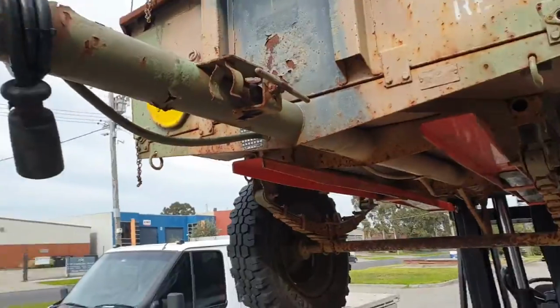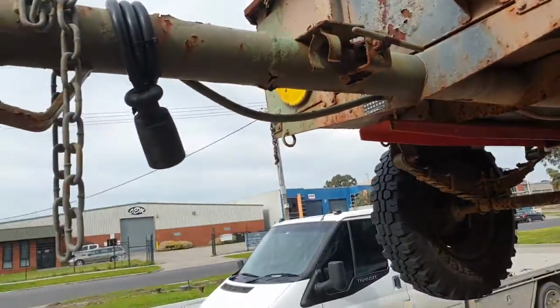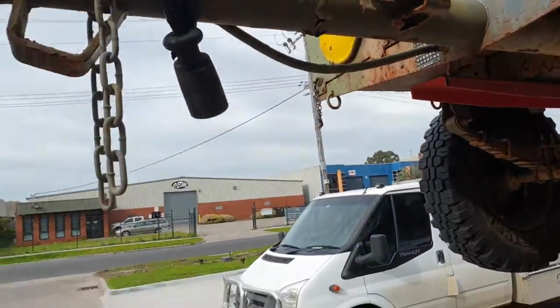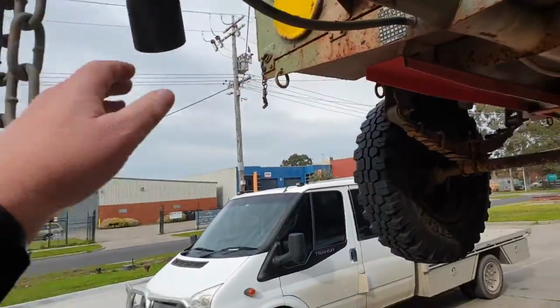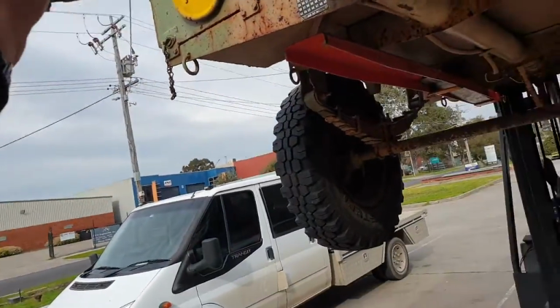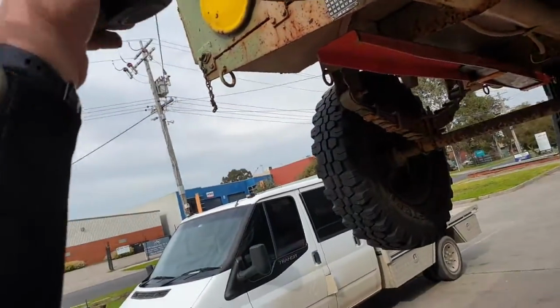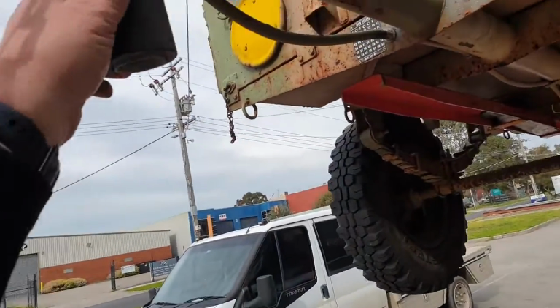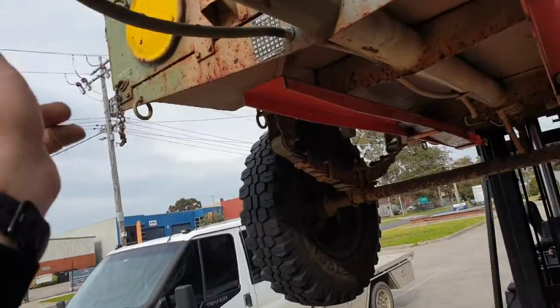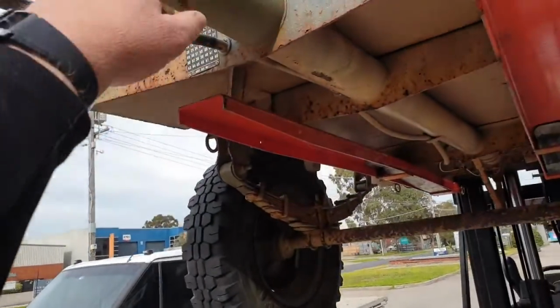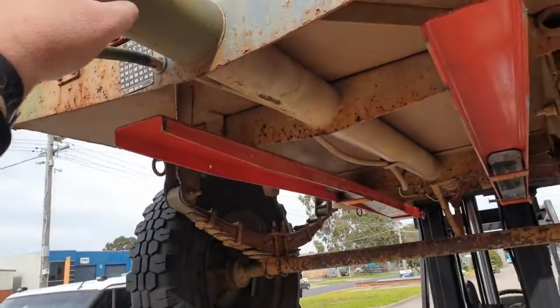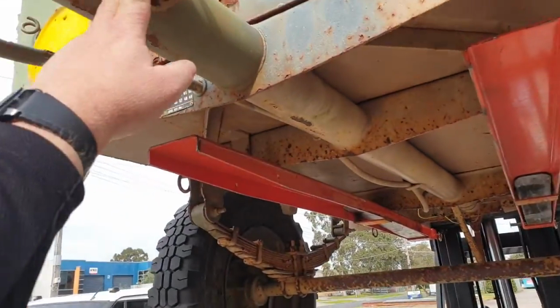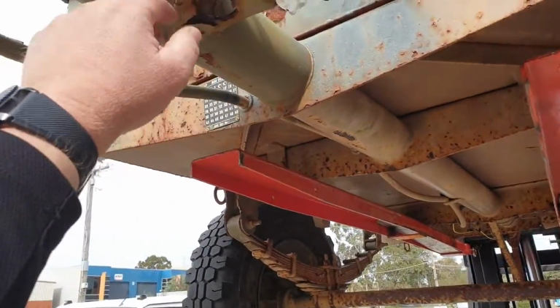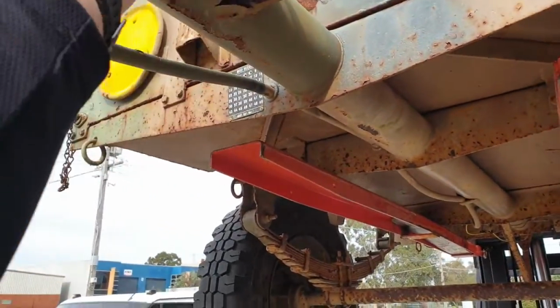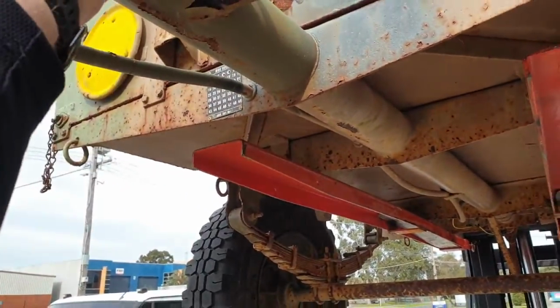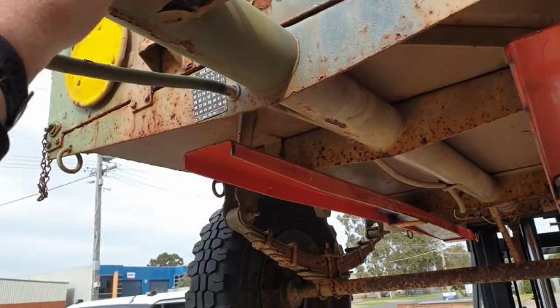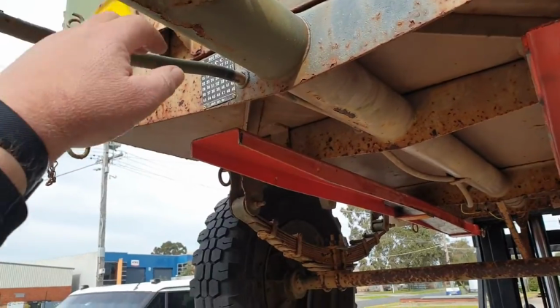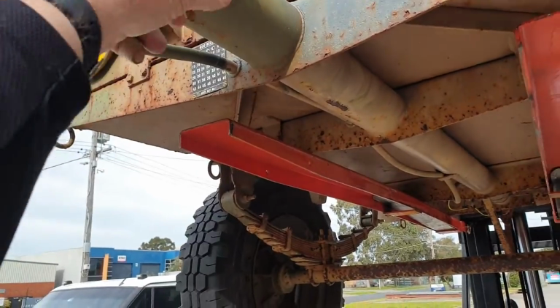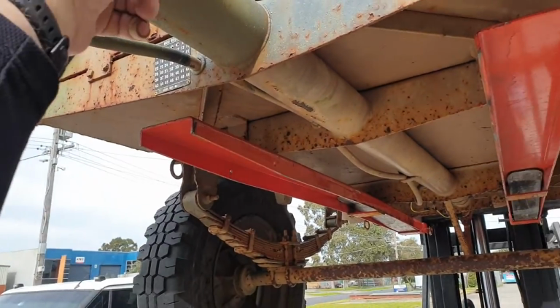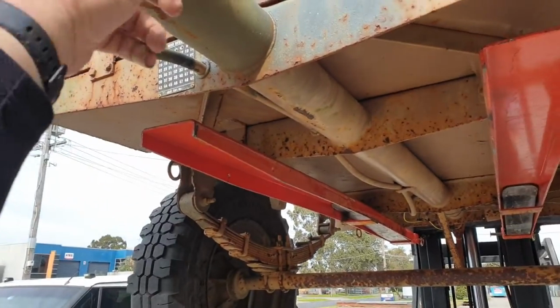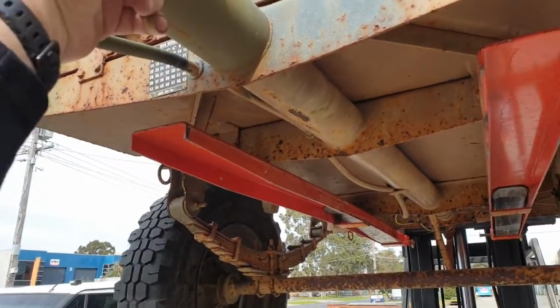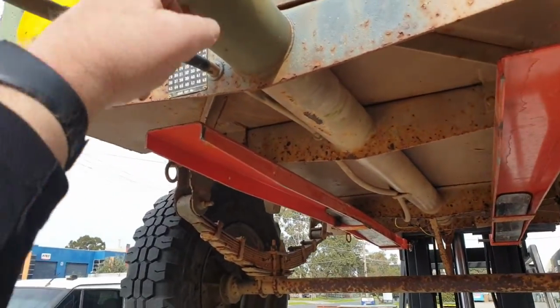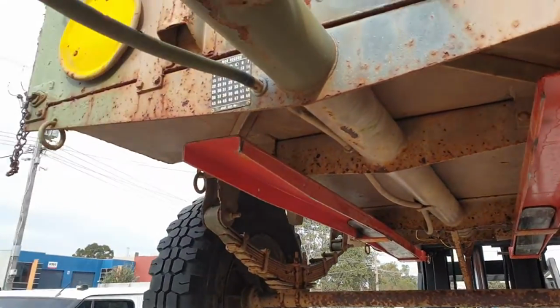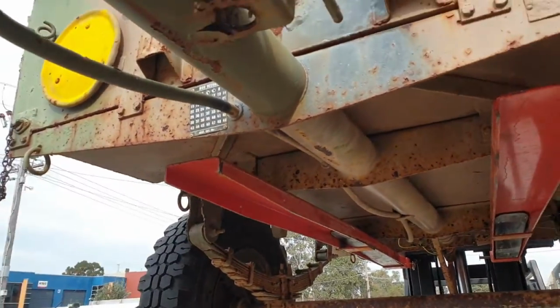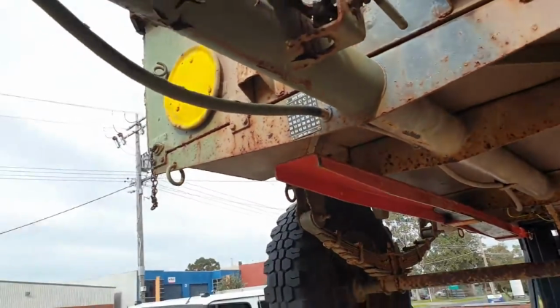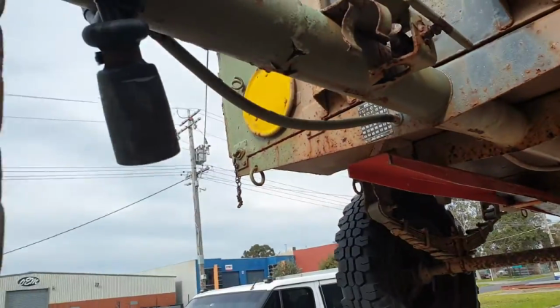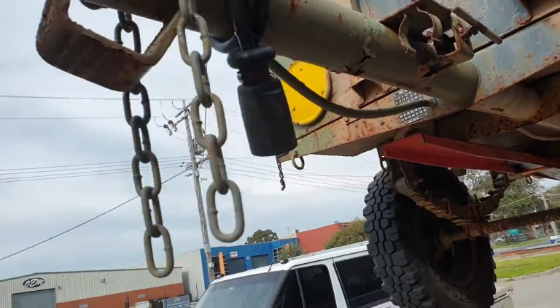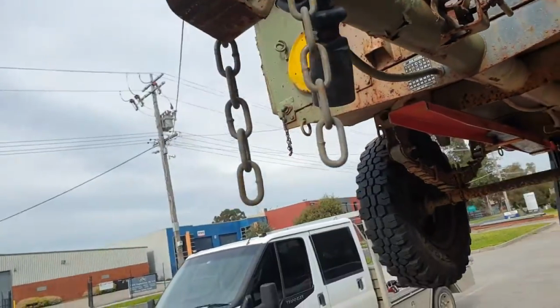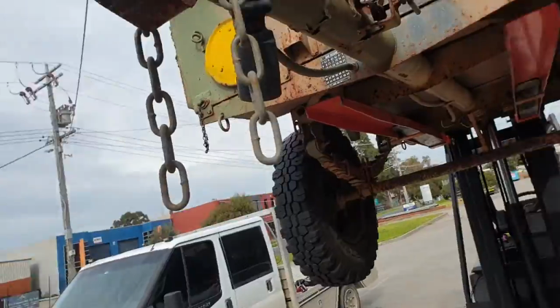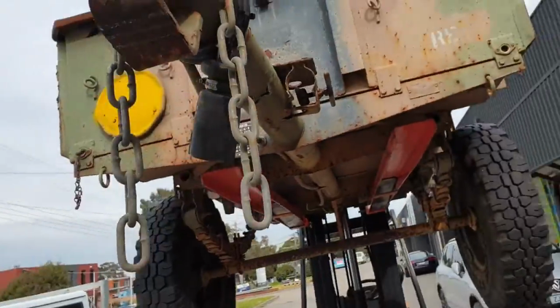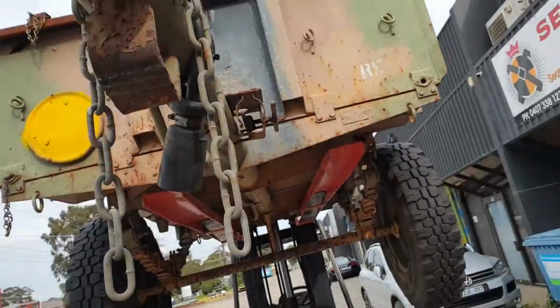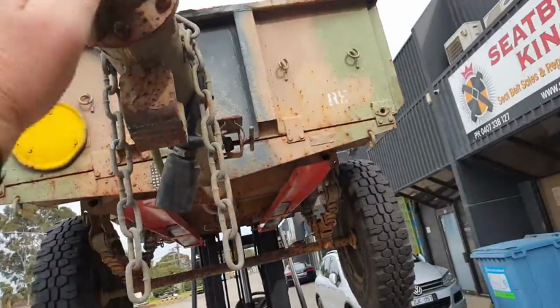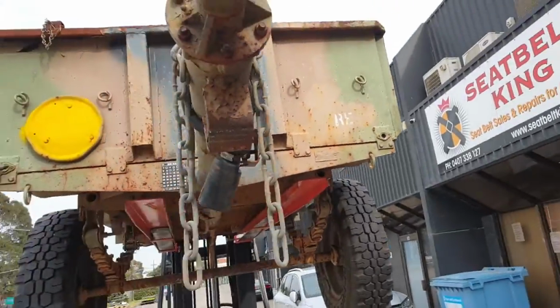Getting back to the trailer — yeah, the connectors are okay. This has got a fair bit of rust so I'll most probably refab these. I'll get a new jockey stand — that won't be hard. The hook's in pretty good condition.